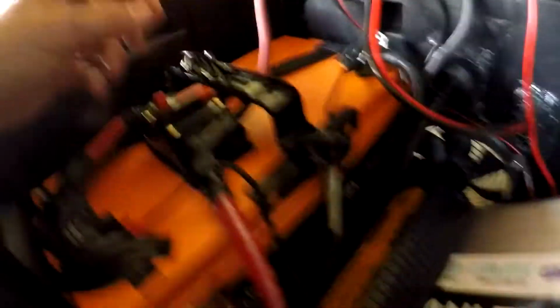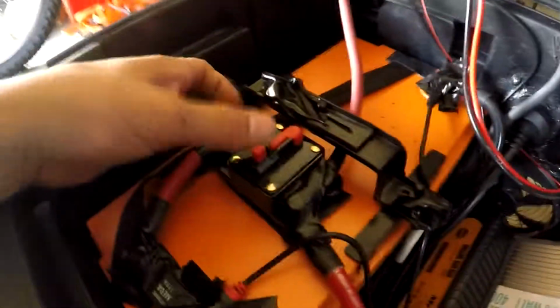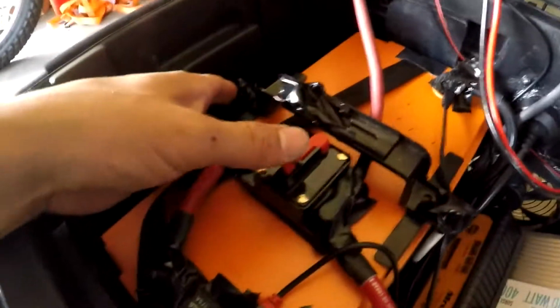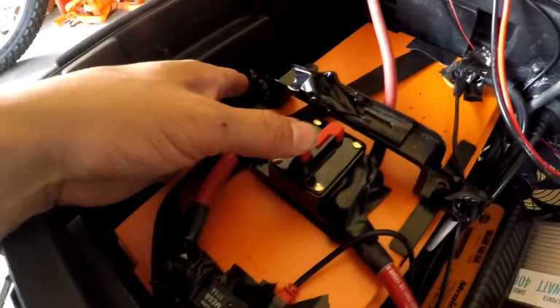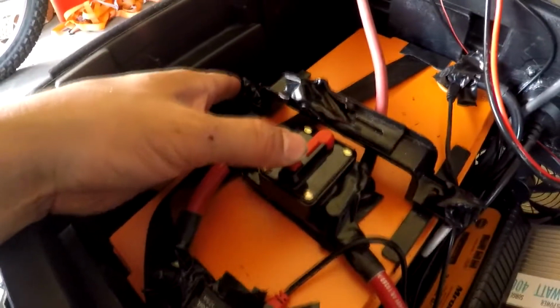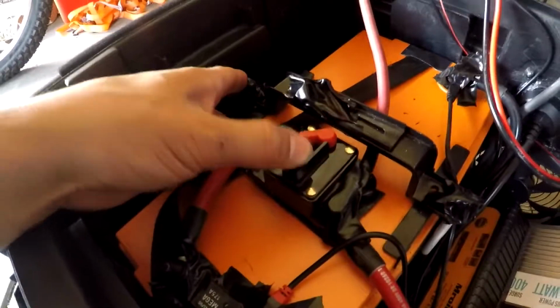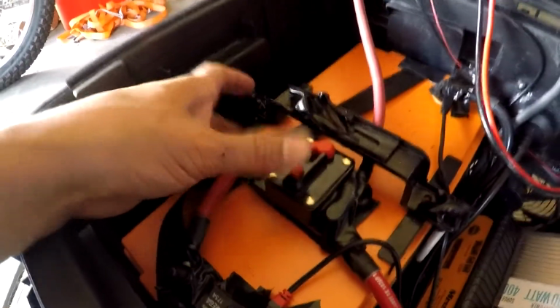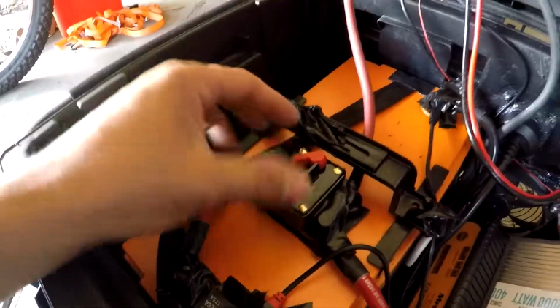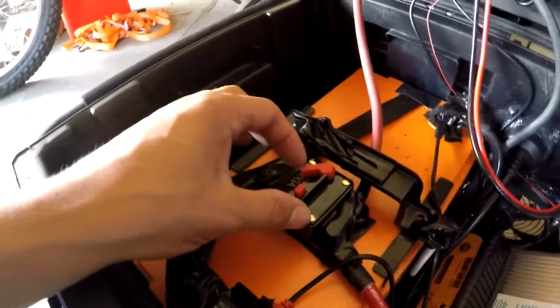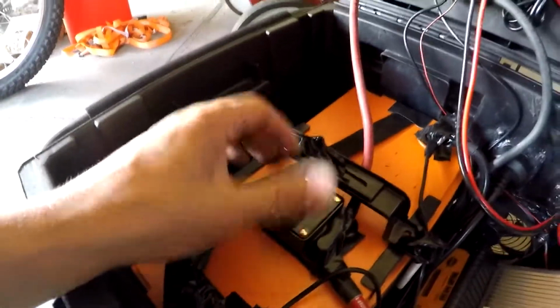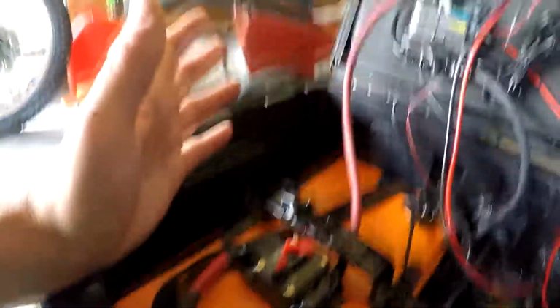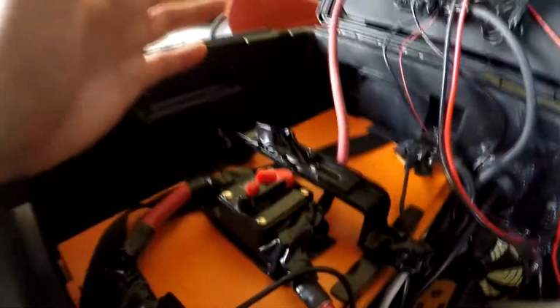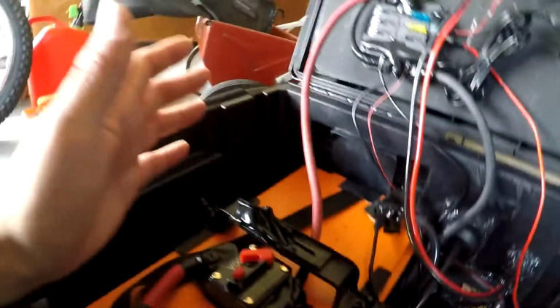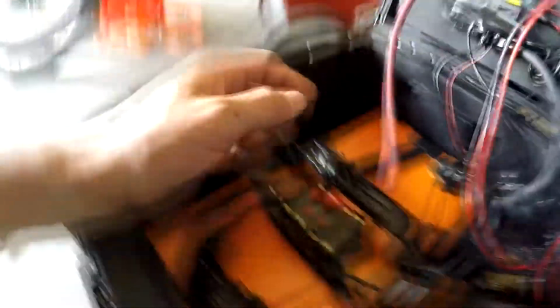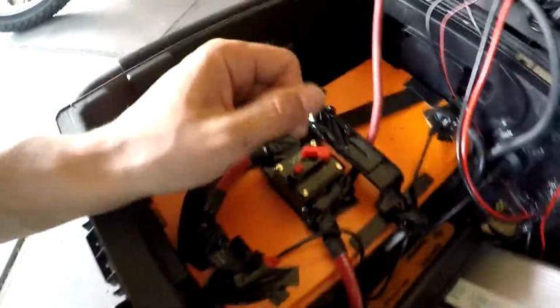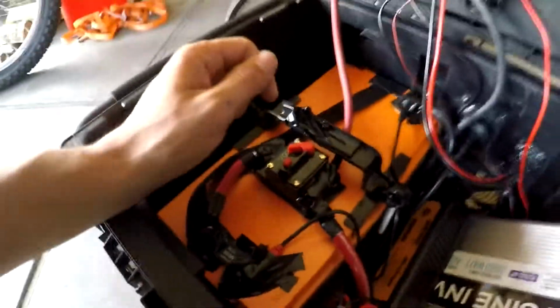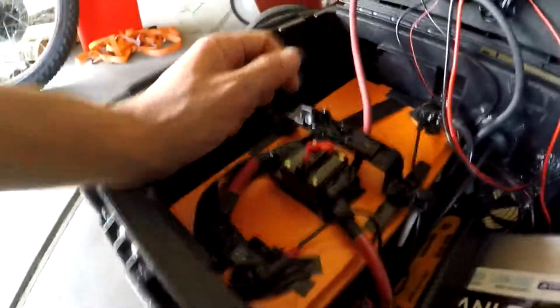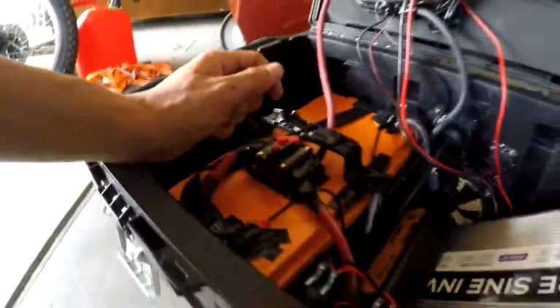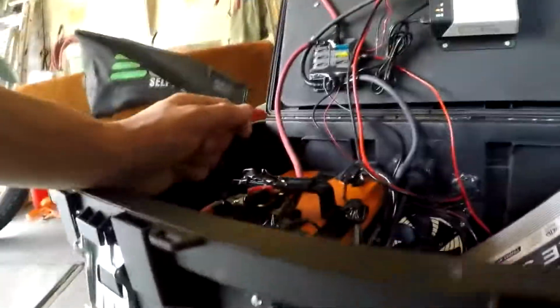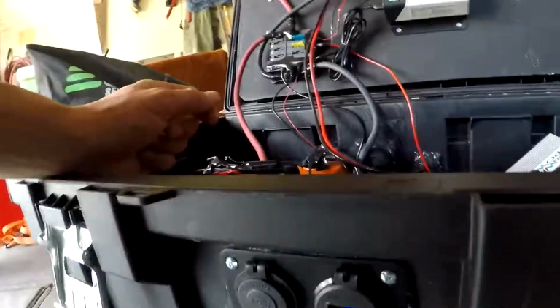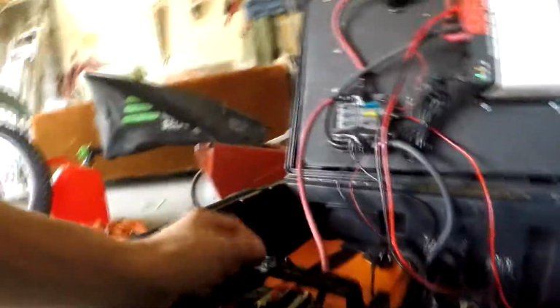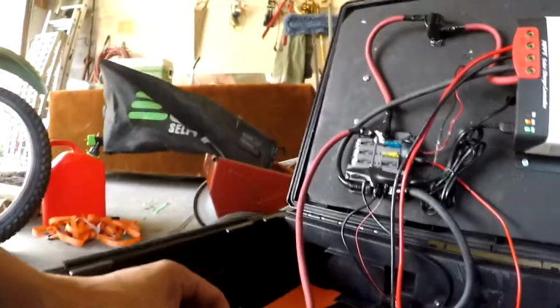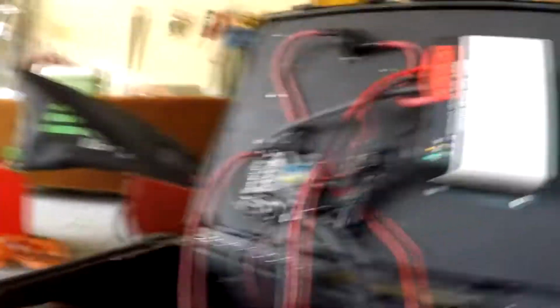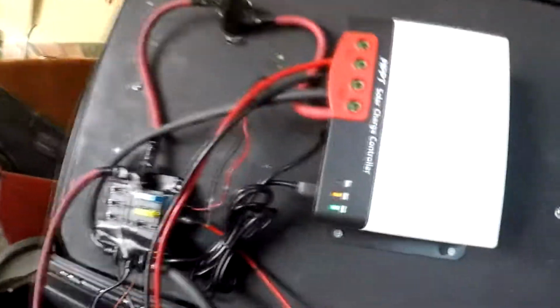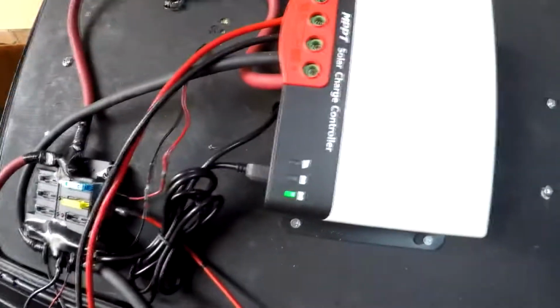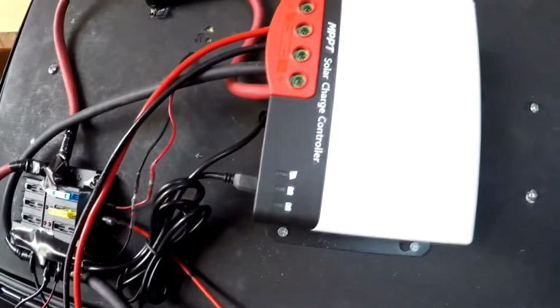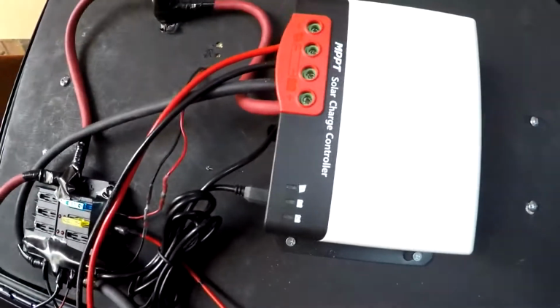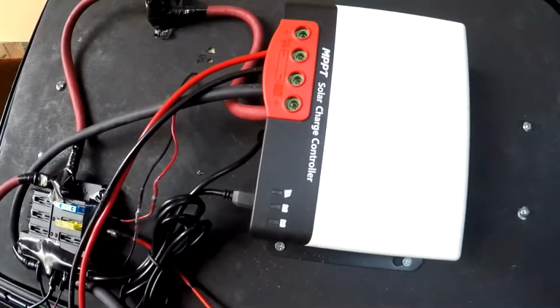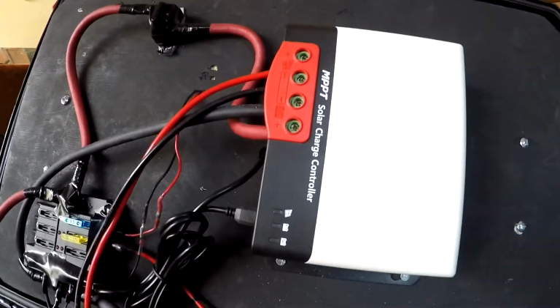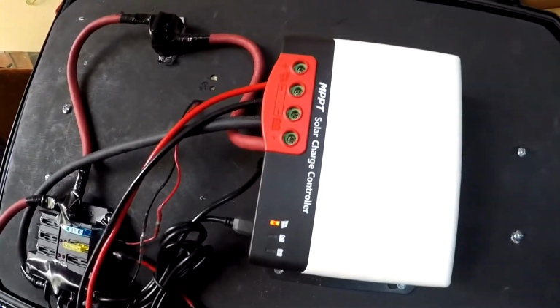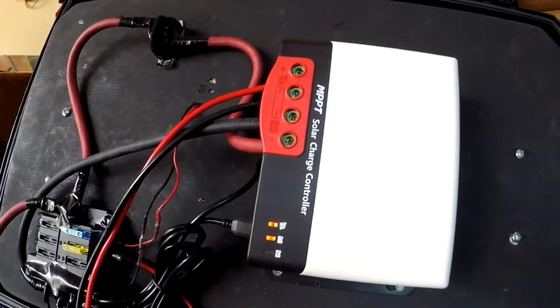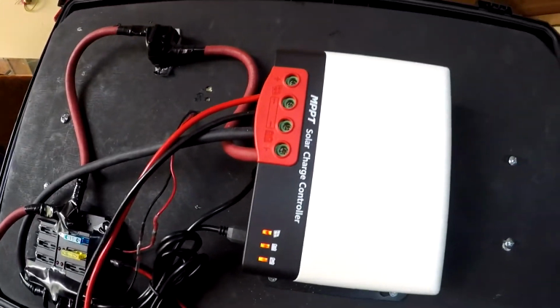I've got a 200 amp breaker here that actually doubles as a kill switch. I can hit that, or if any of the points get exposed it'll pop the breaker before it damages any of the components. I'm going to go ahead and leave that on for now.